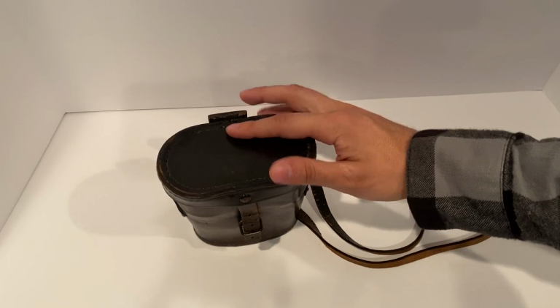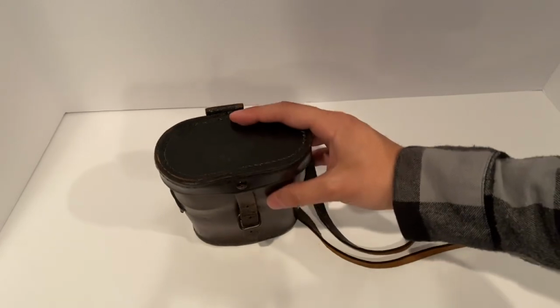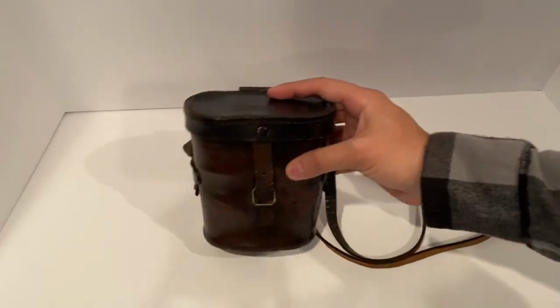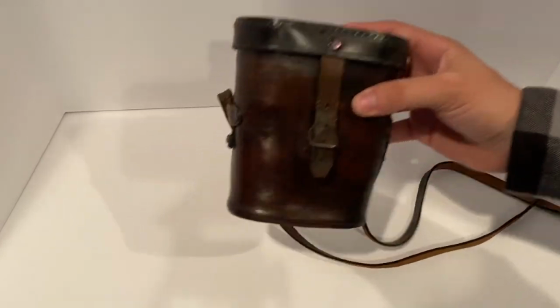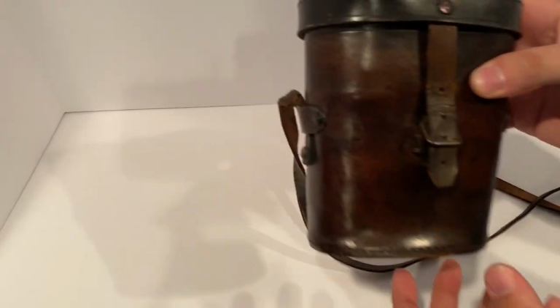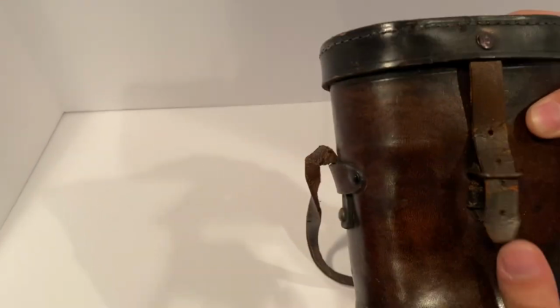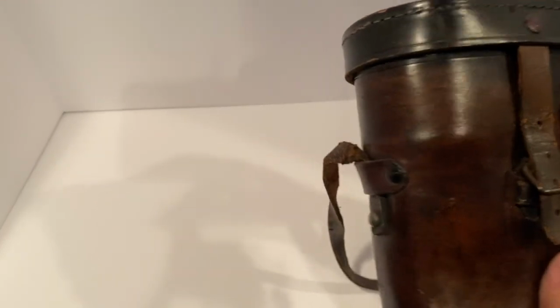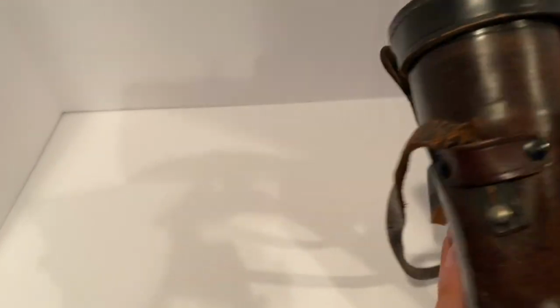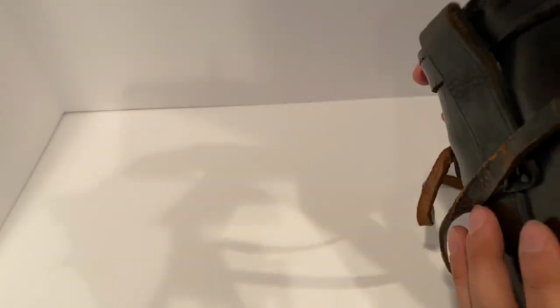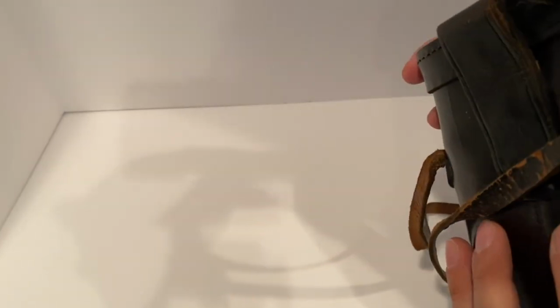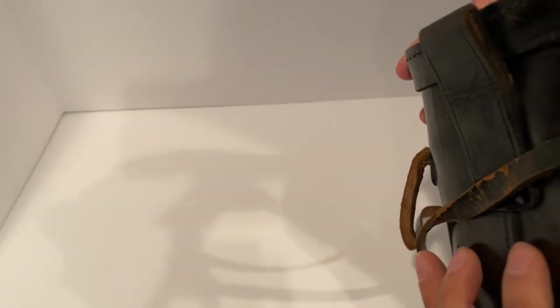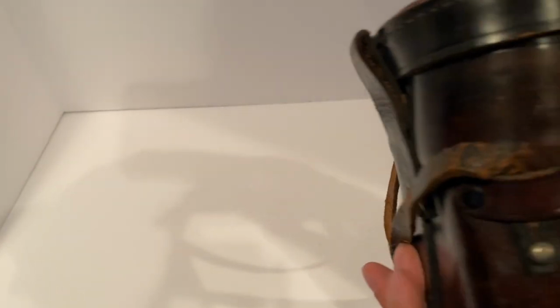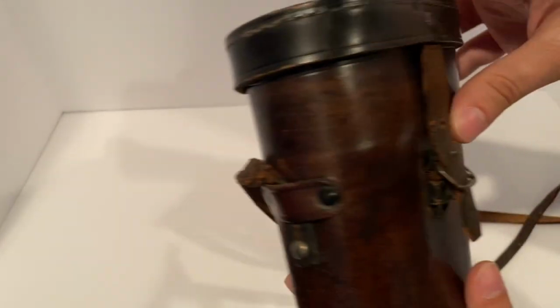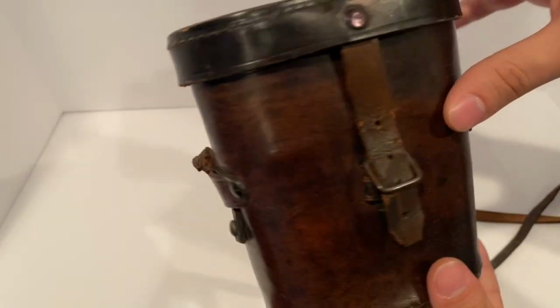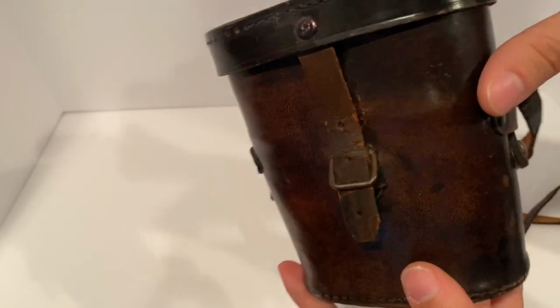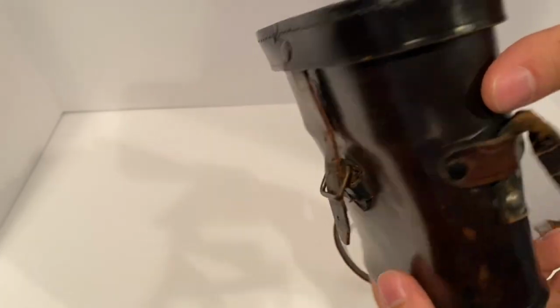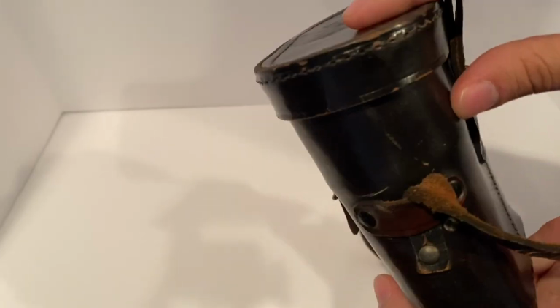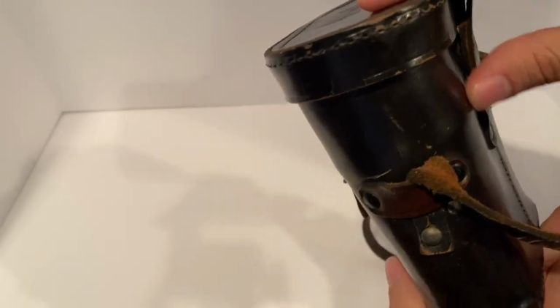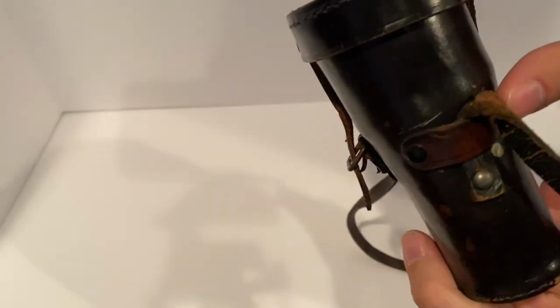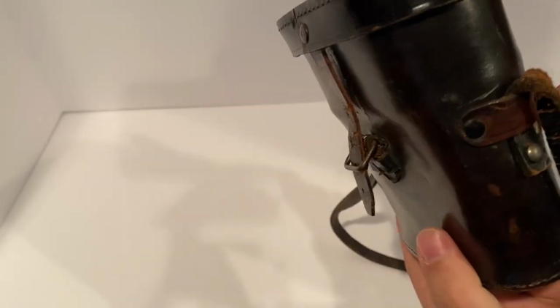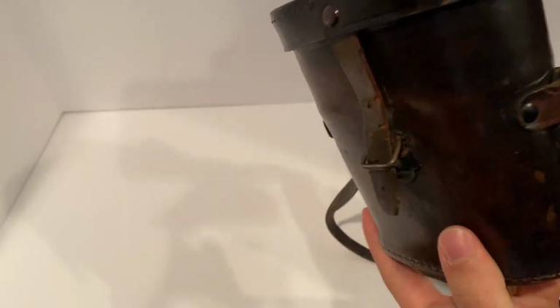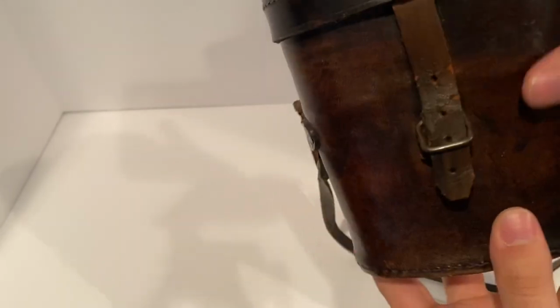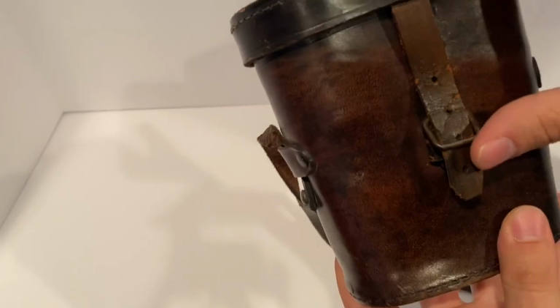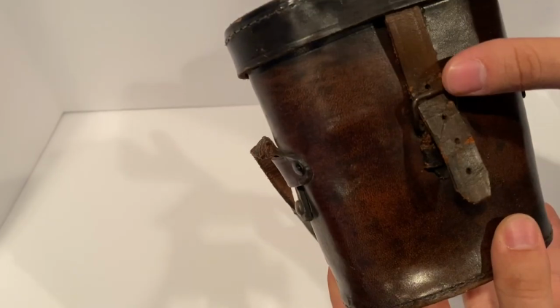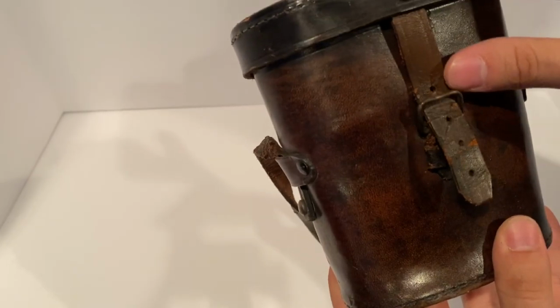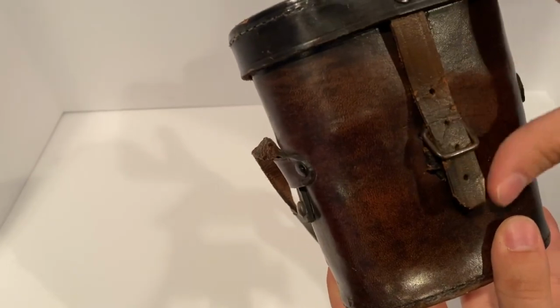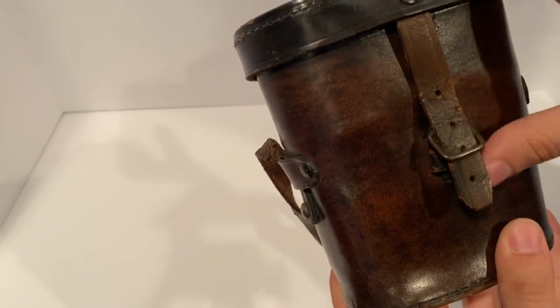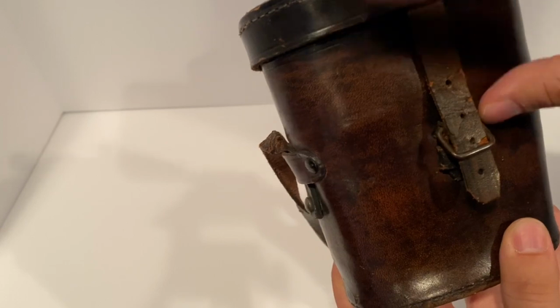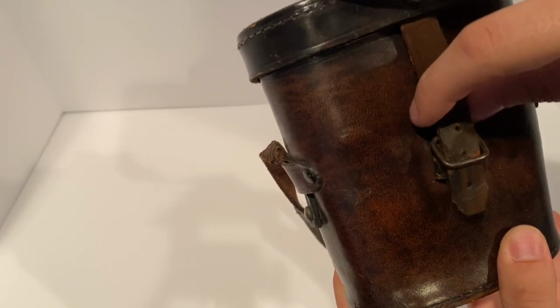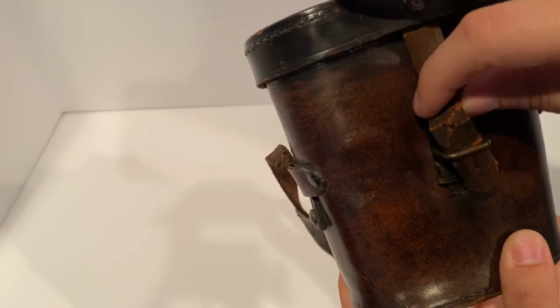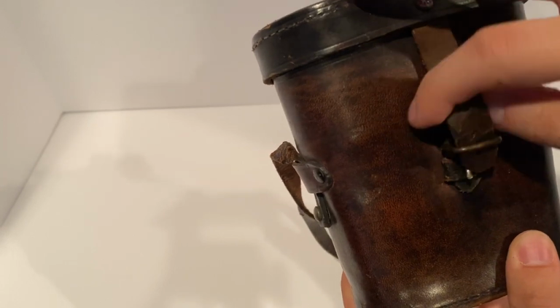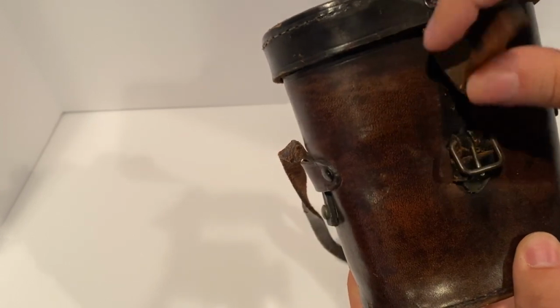Let's take a look at this case here. This is very, very great leather — very great work. The buckle's right here to open it up, already loosened up to make it easier.